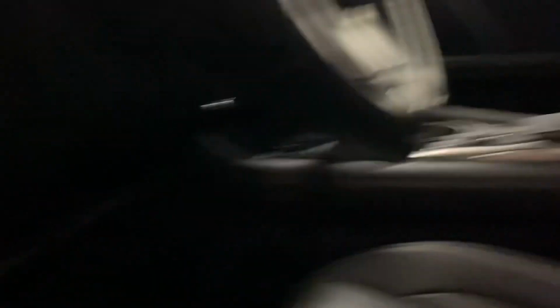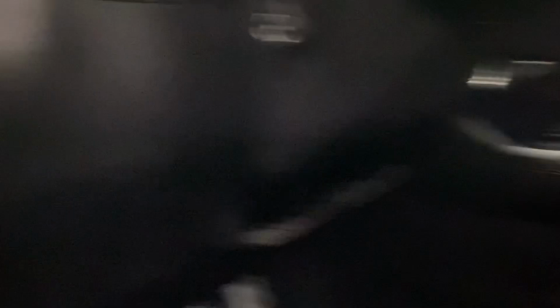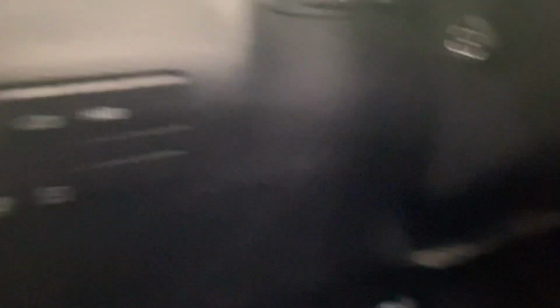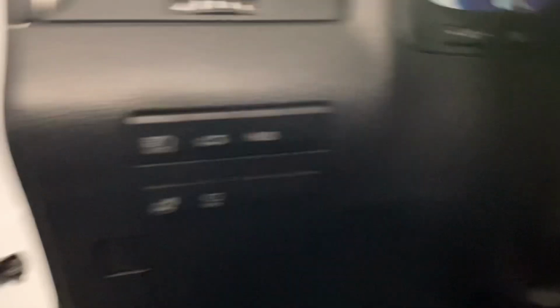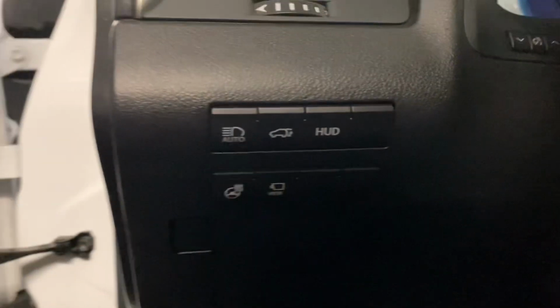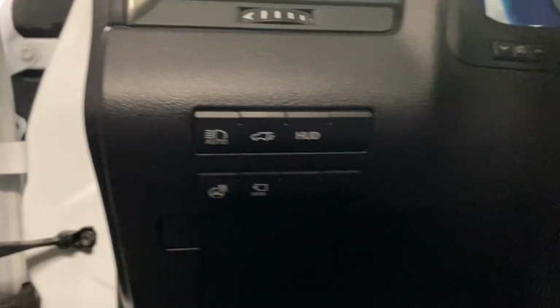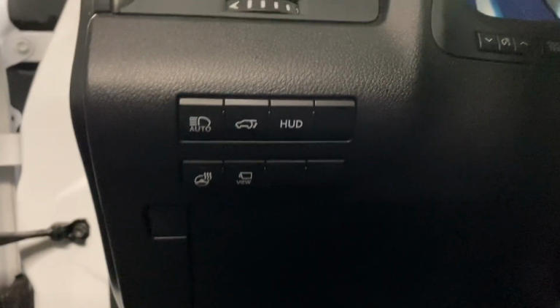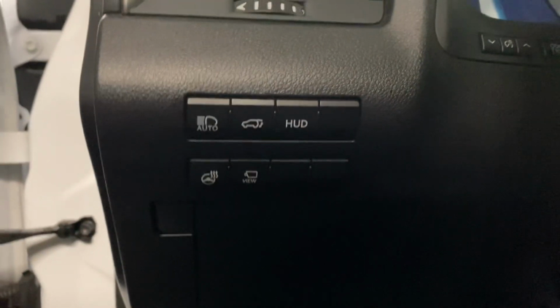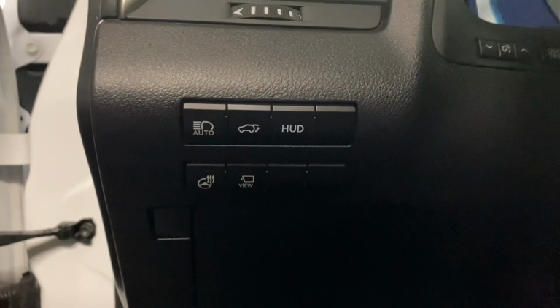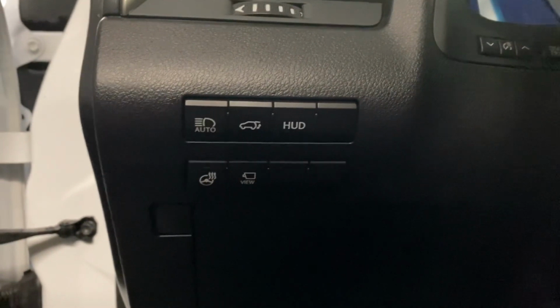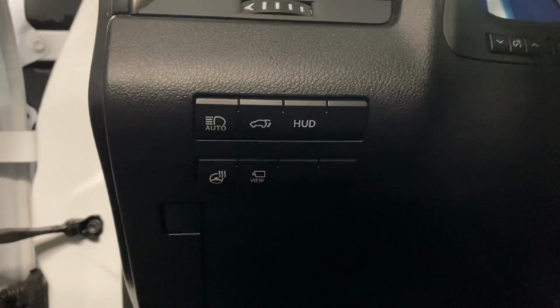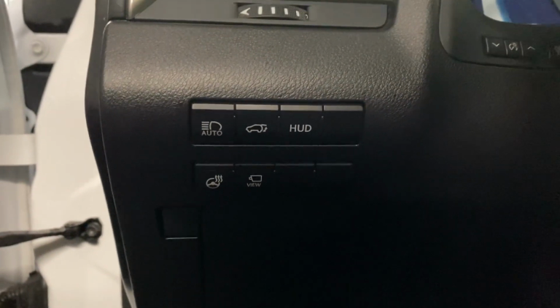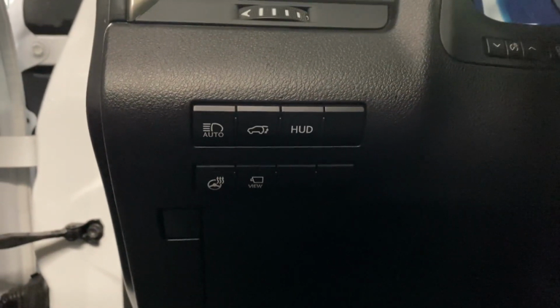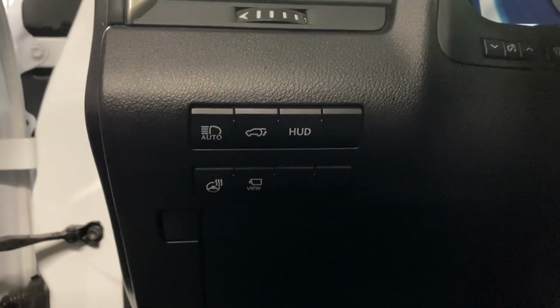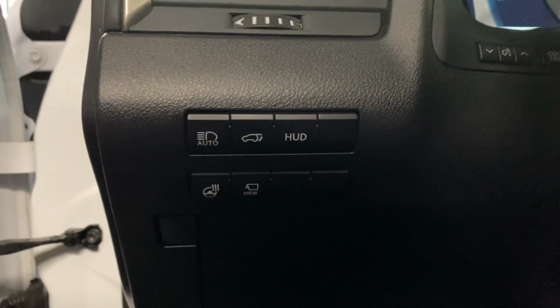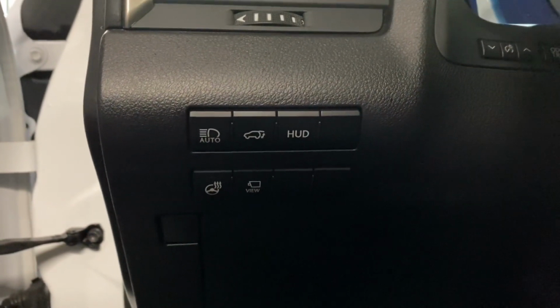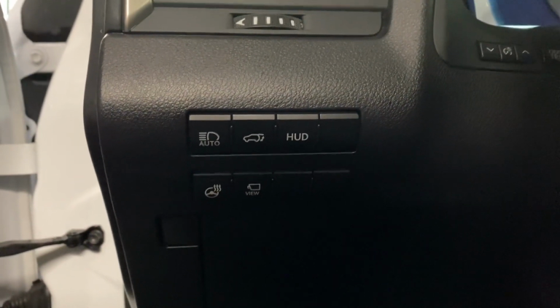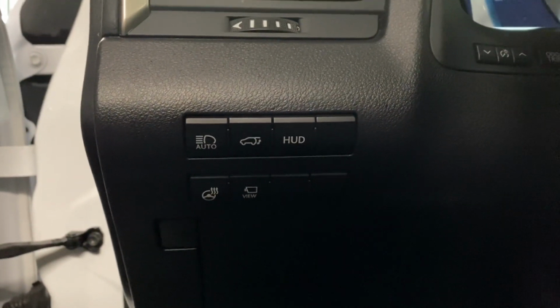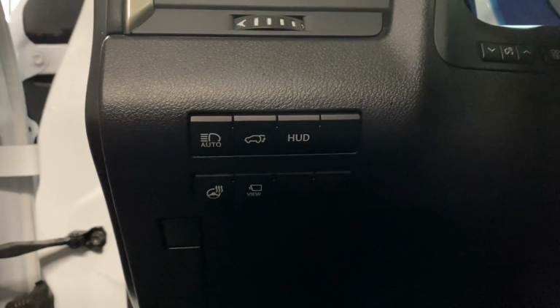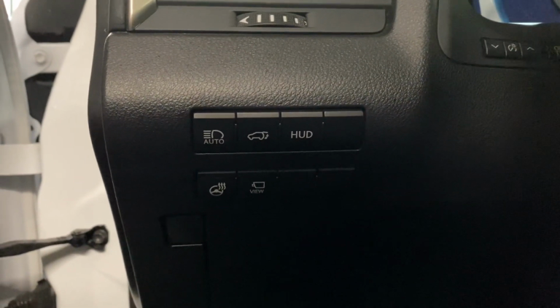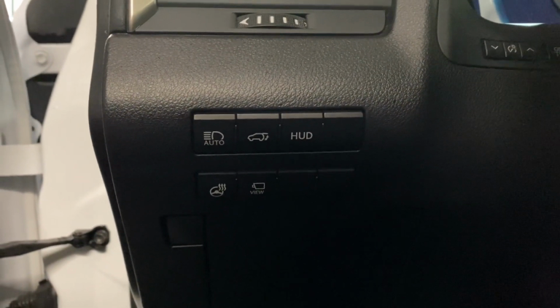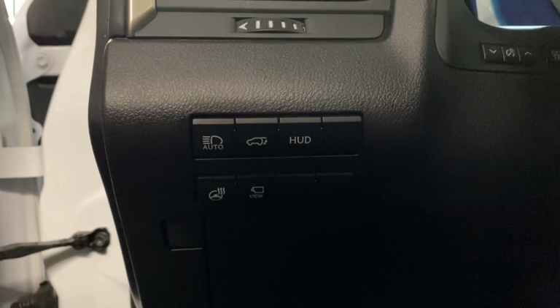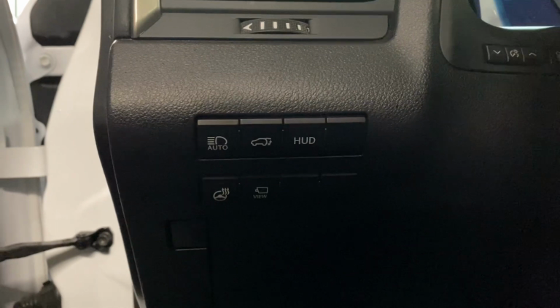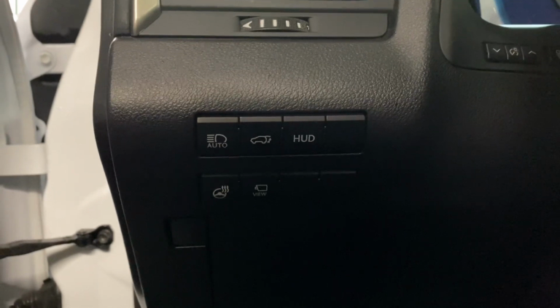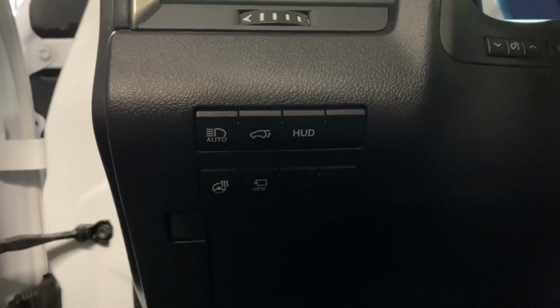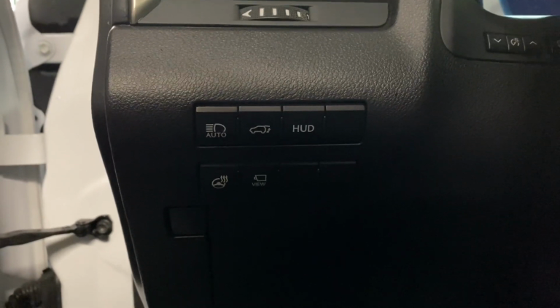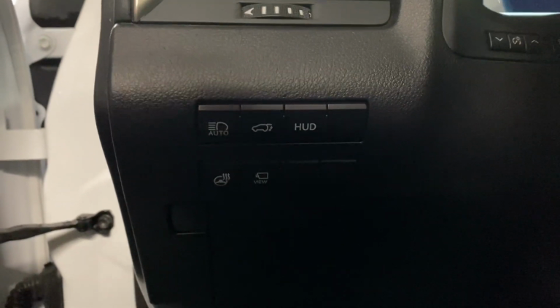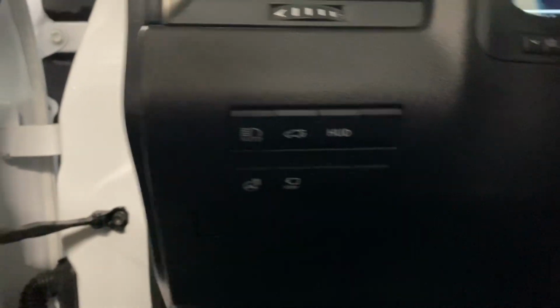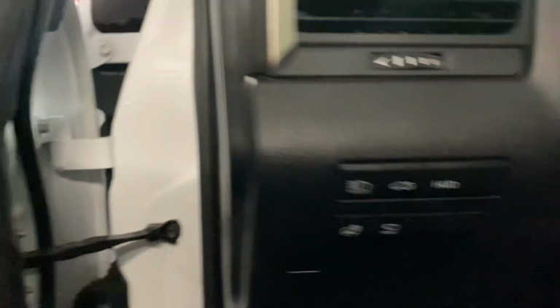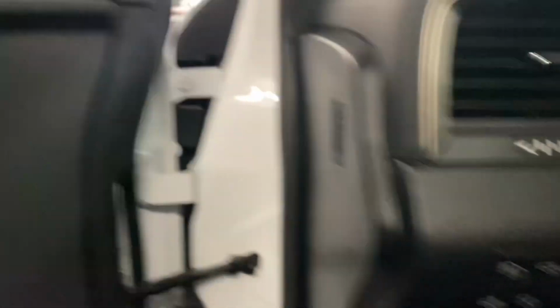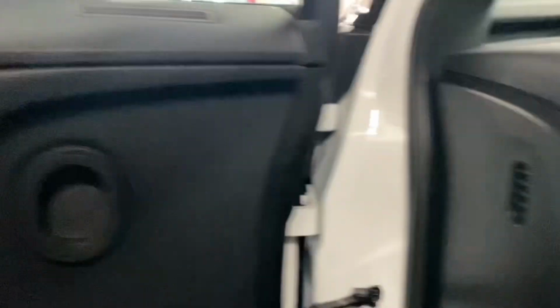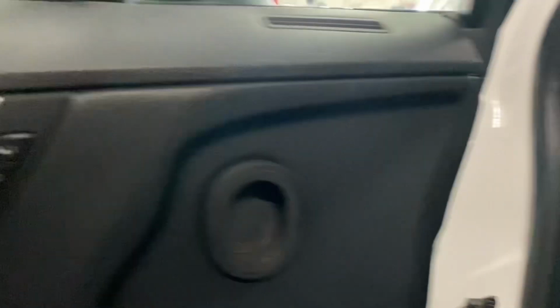On your driver's panel, you have your auto high beams, rear trunk hatch, heads-up display, heated steering, and your panoramic view monitors.